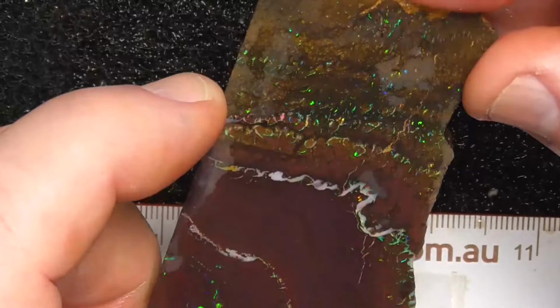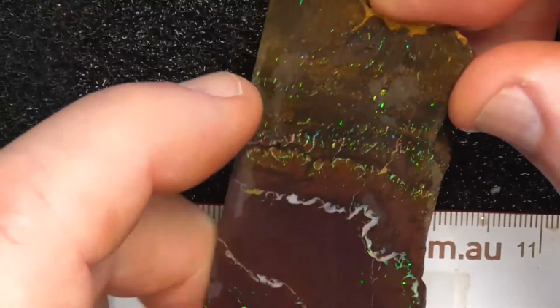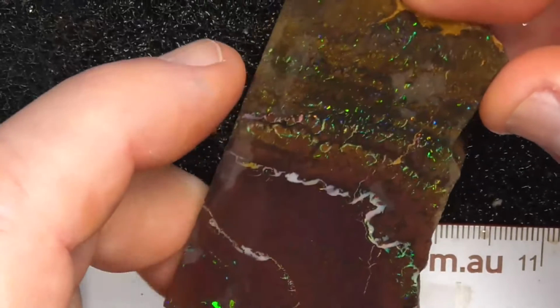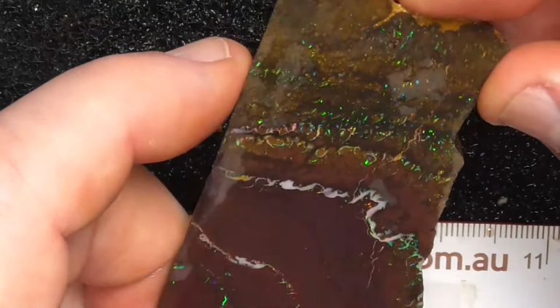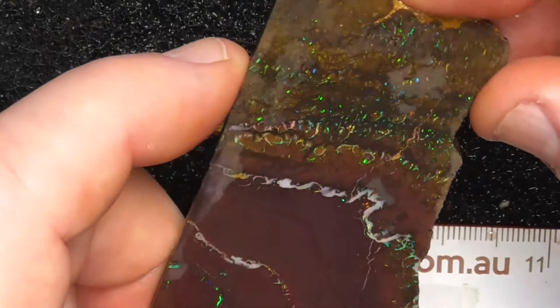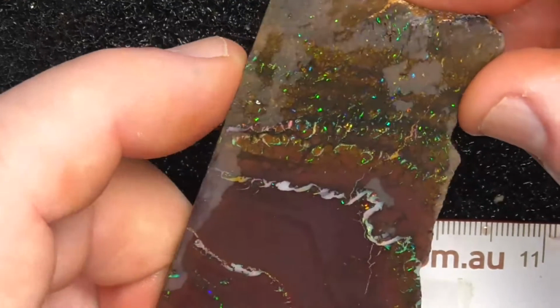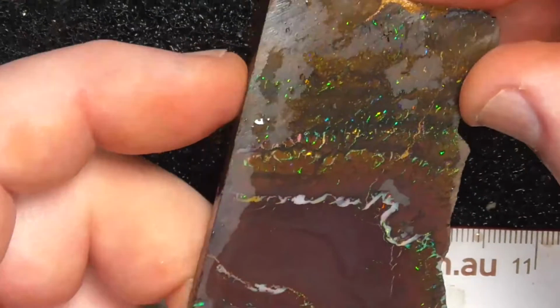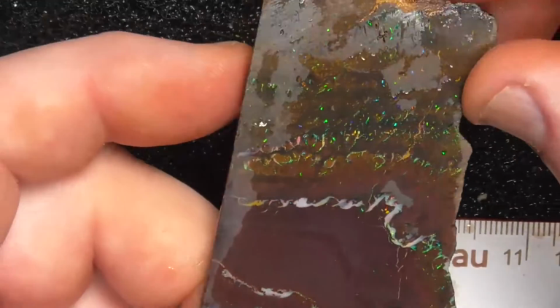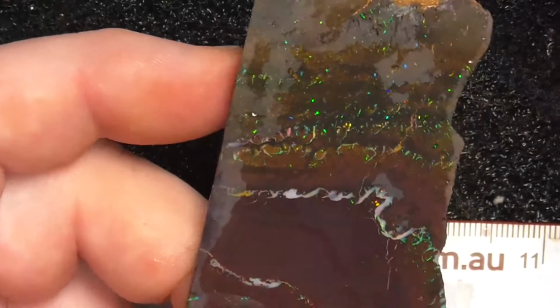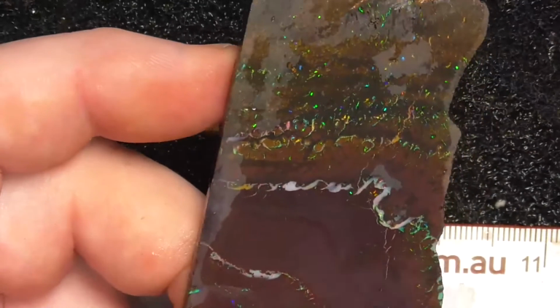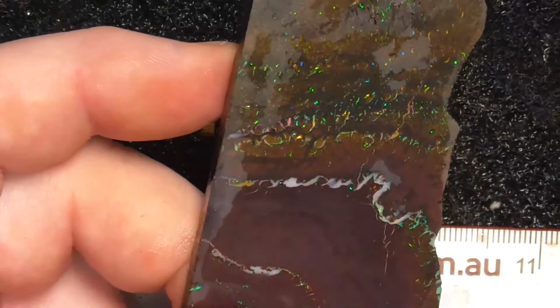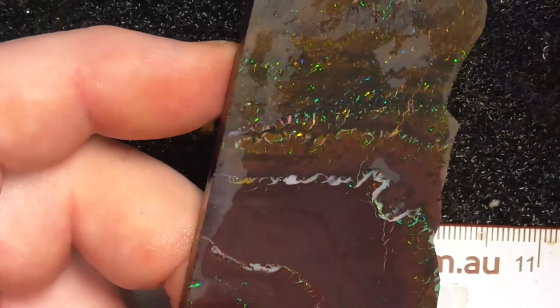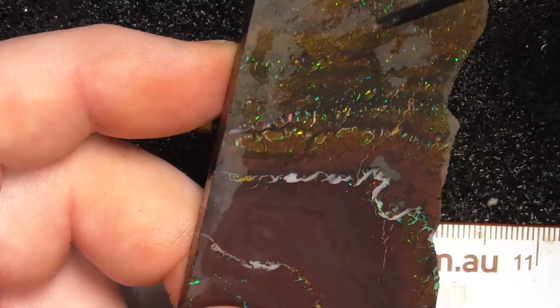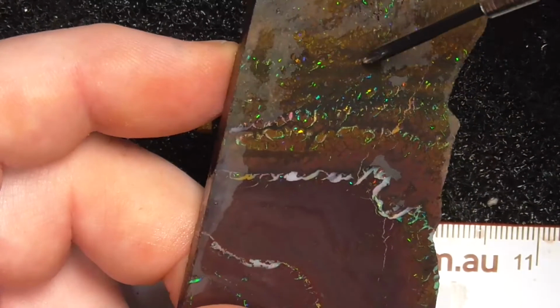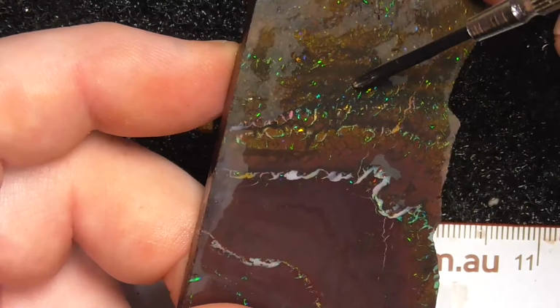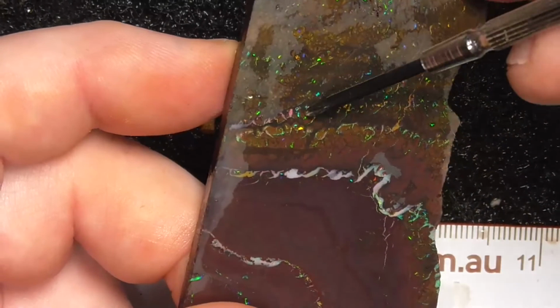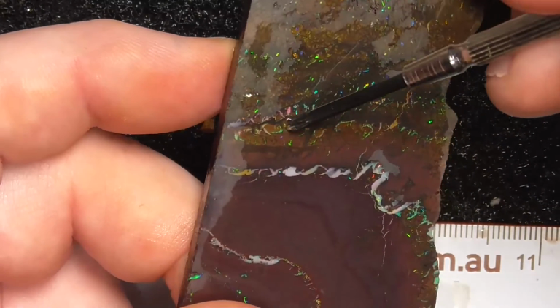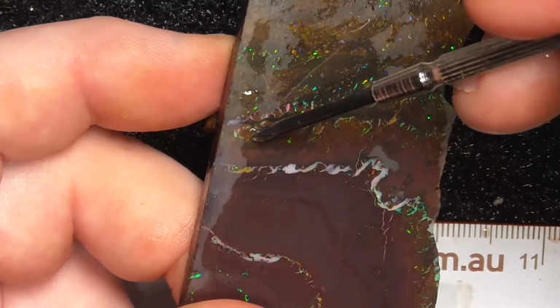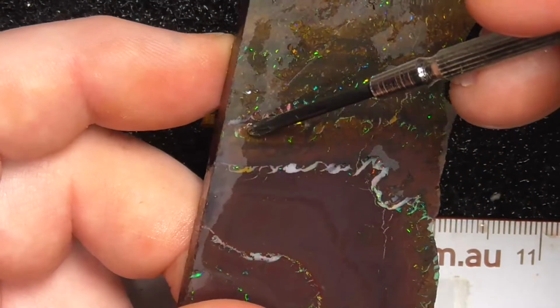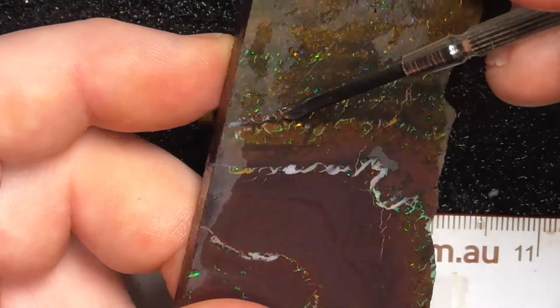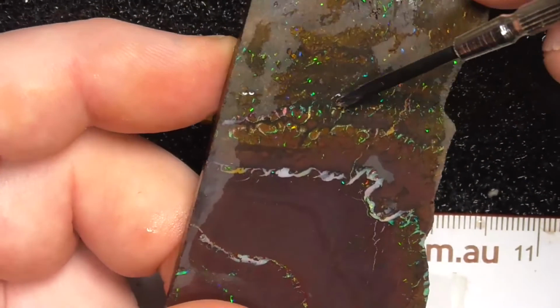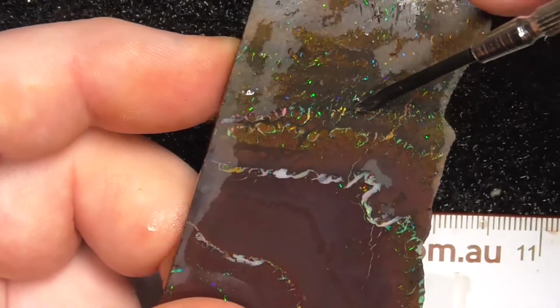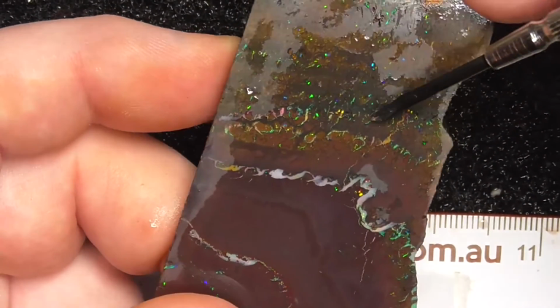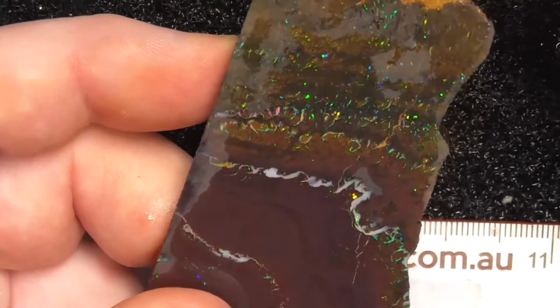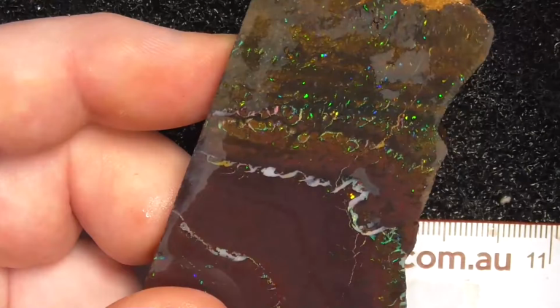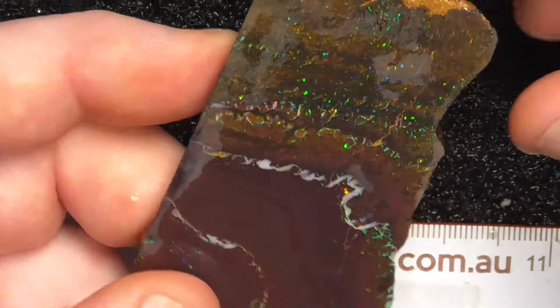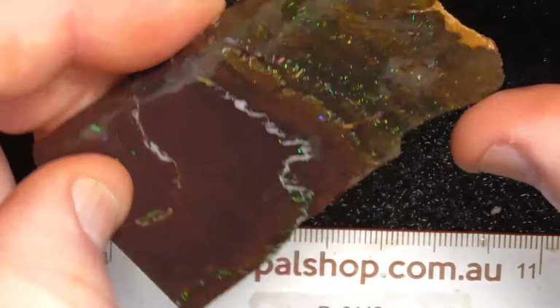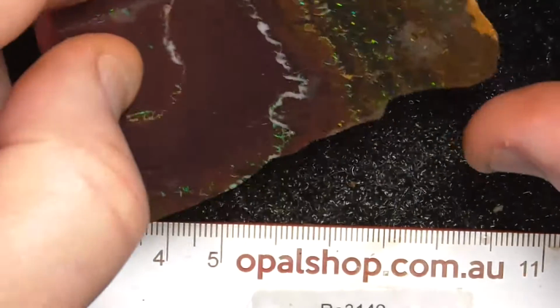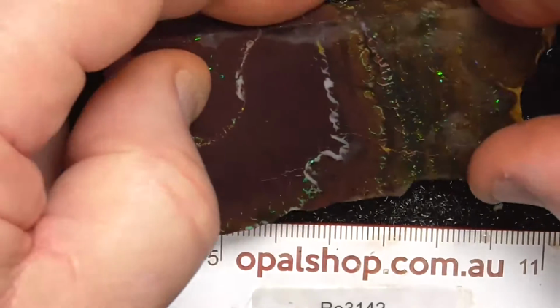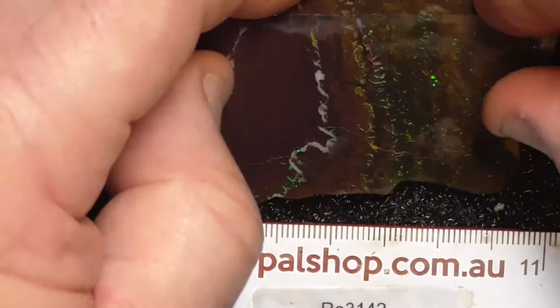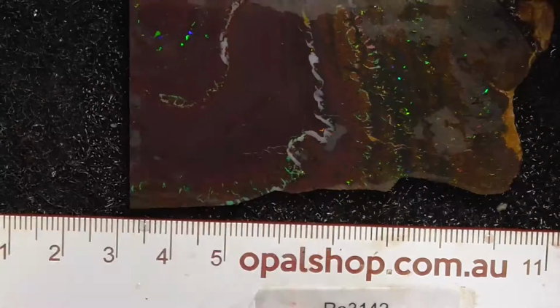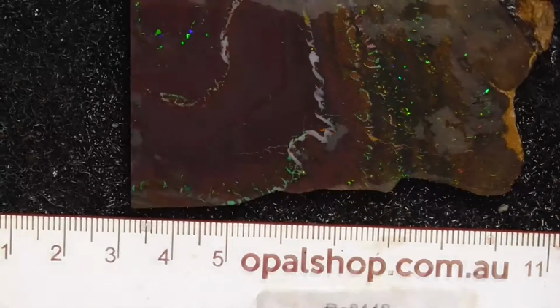A little bit of pink and reds there in the centre. Anyway, hope you've enjoyed. Cheers.